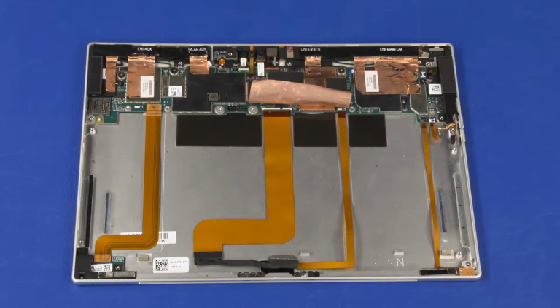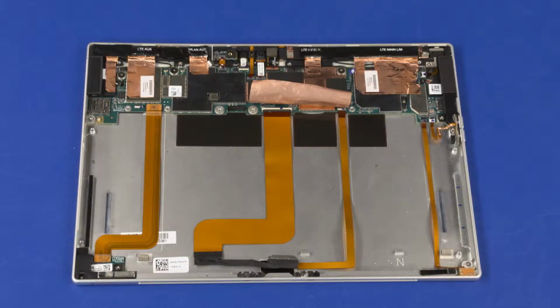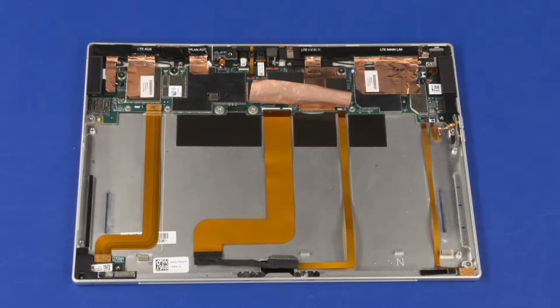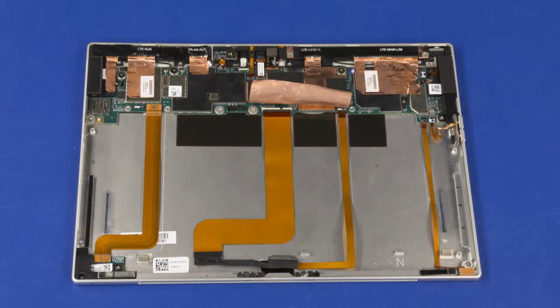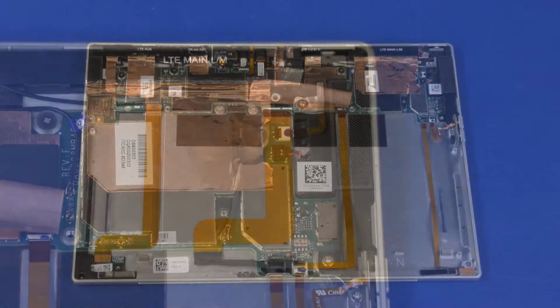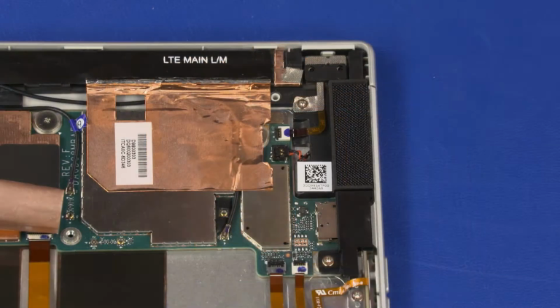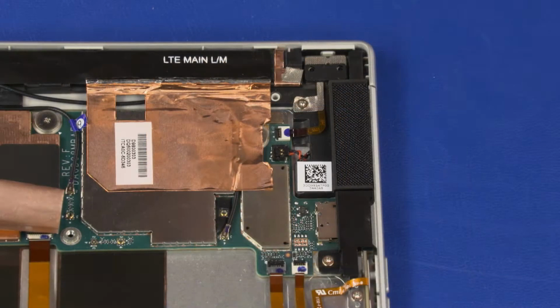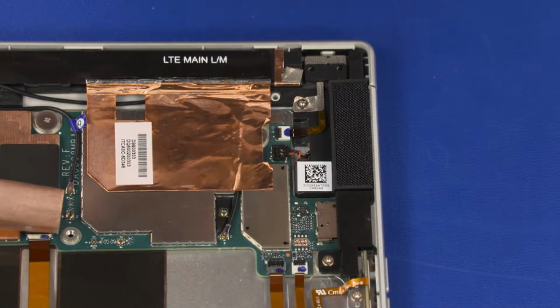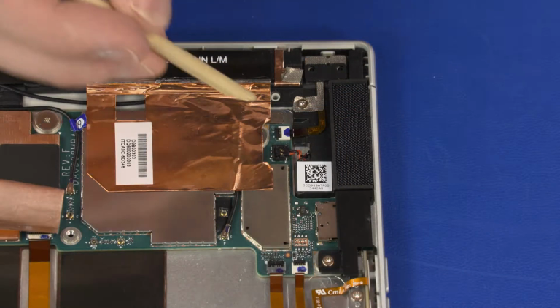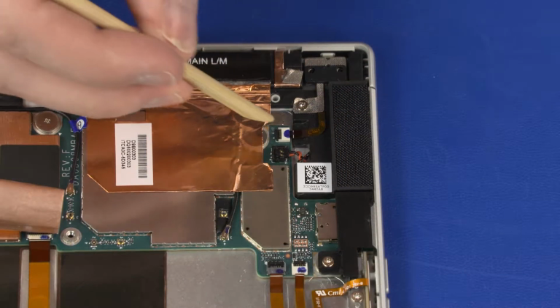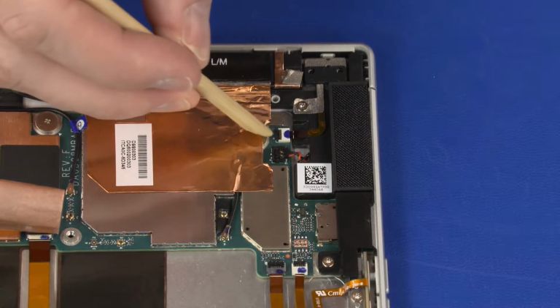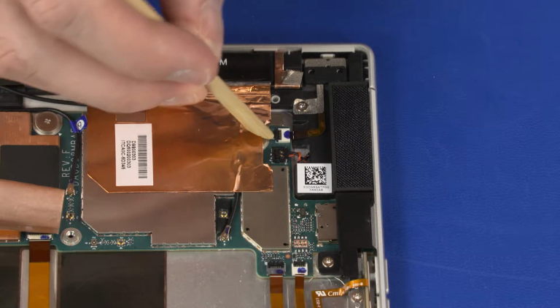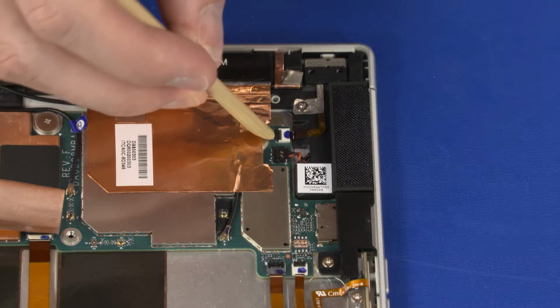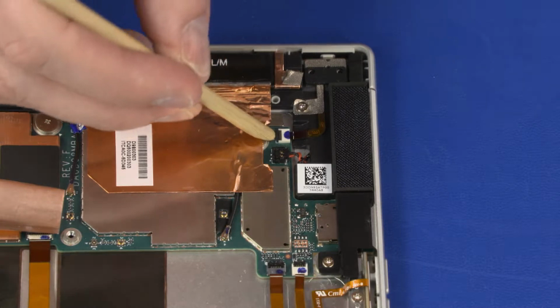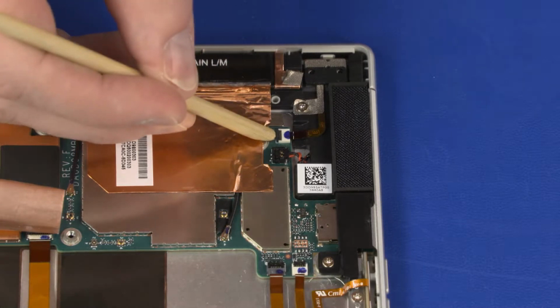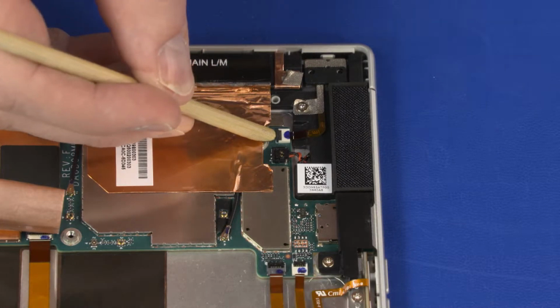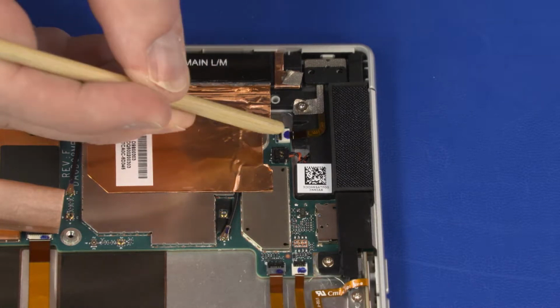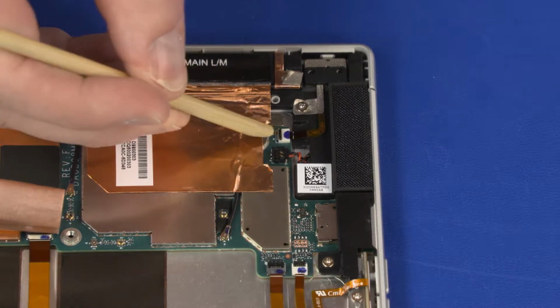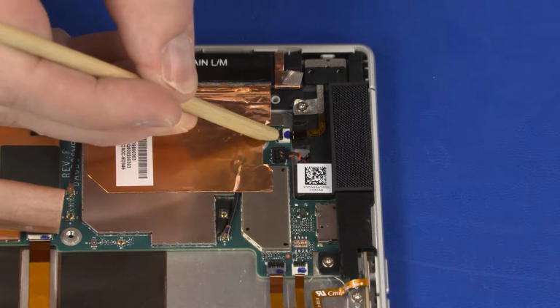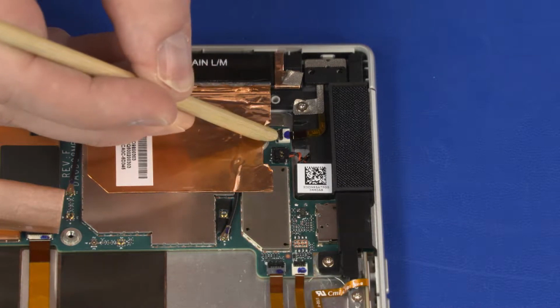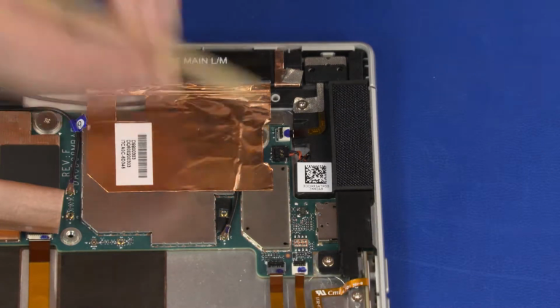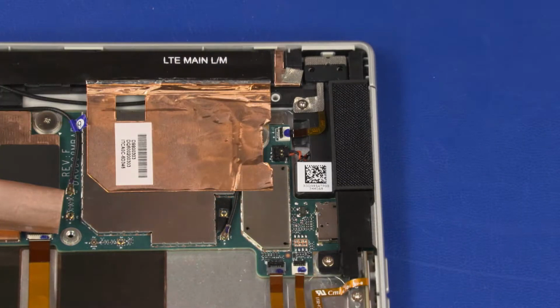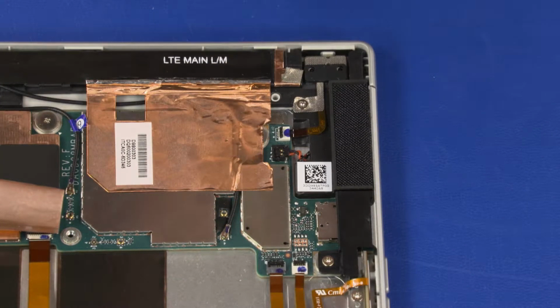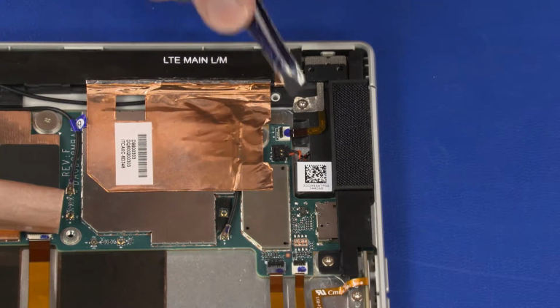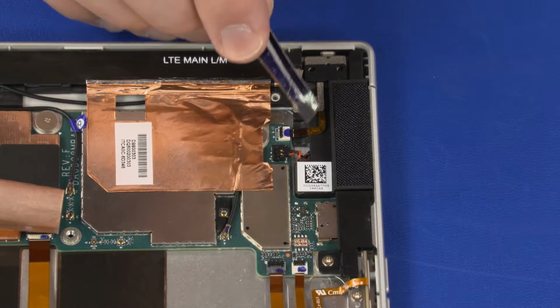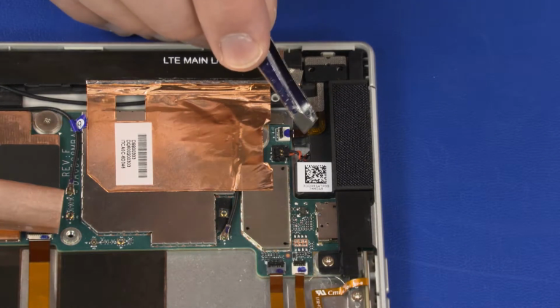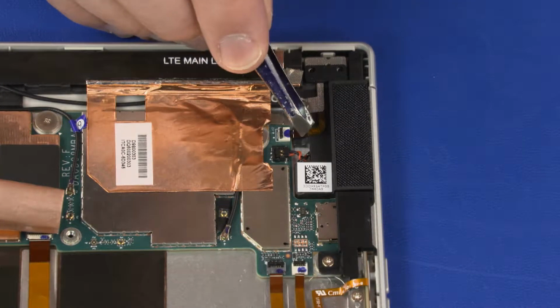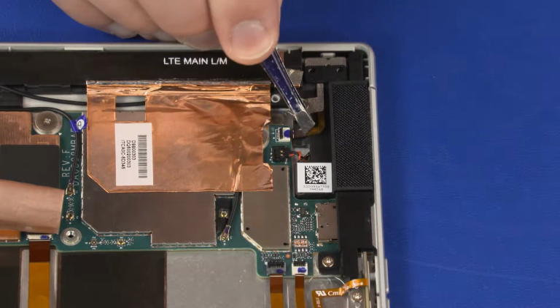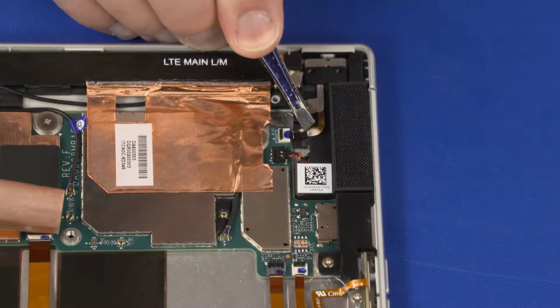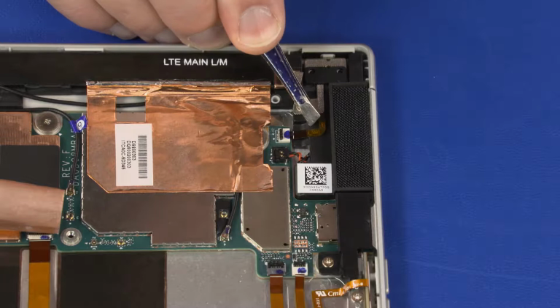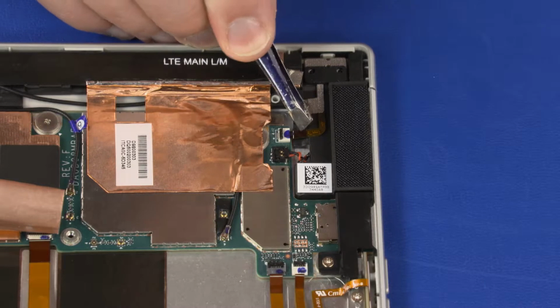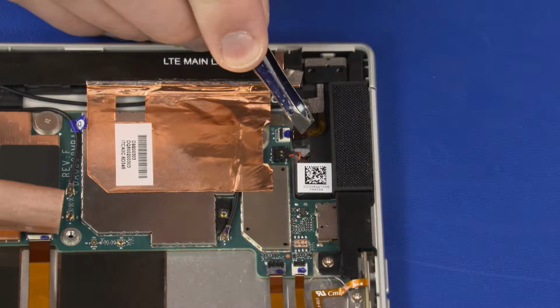Removal. Using minimal force, lift the locking bar up on the power button board ZIF connector and disconnect the power button board ribbon cable from the system board.